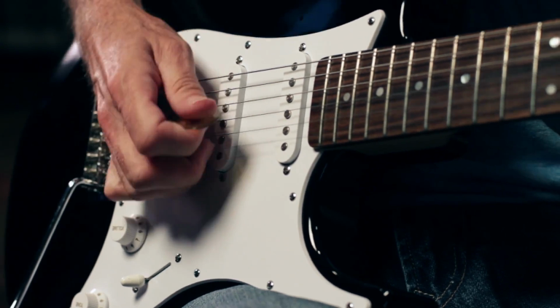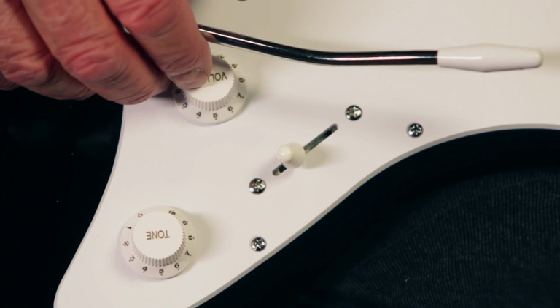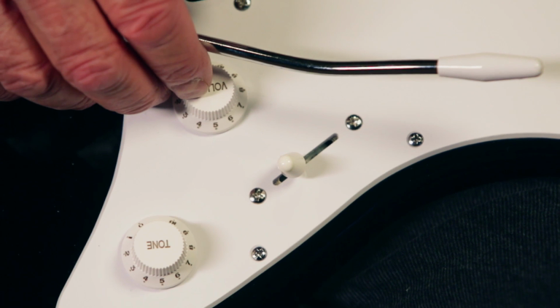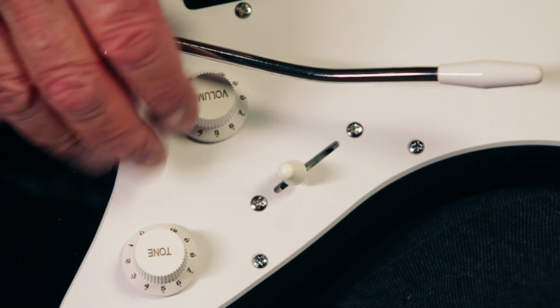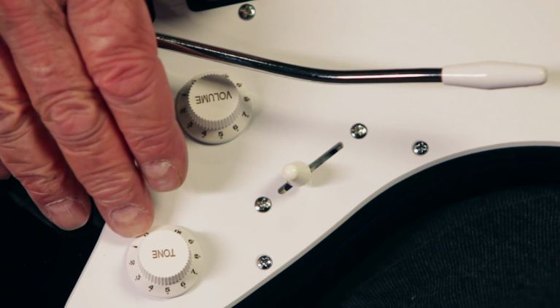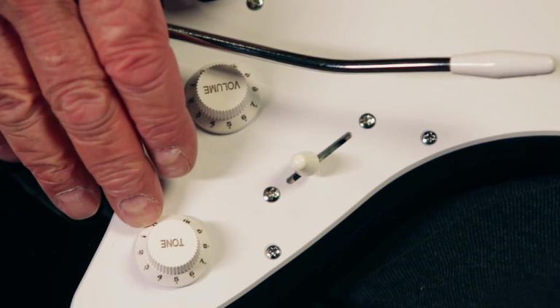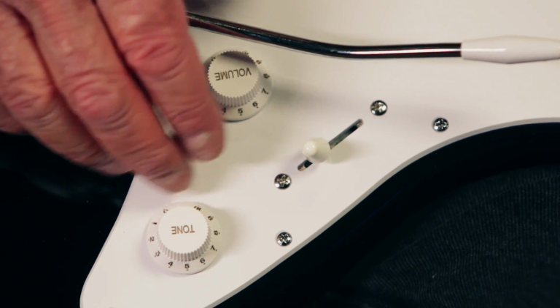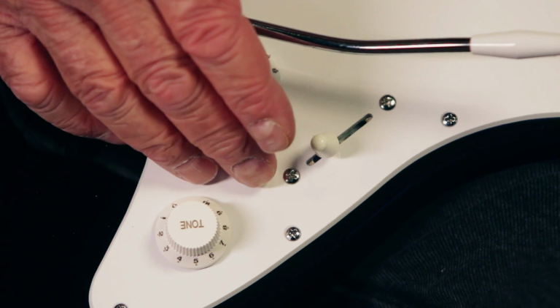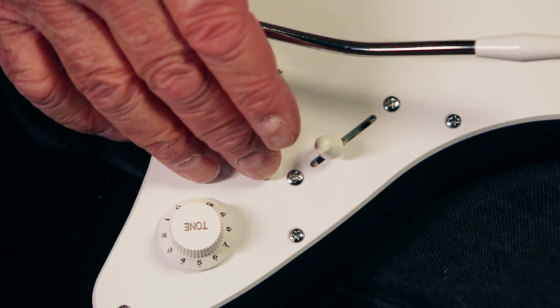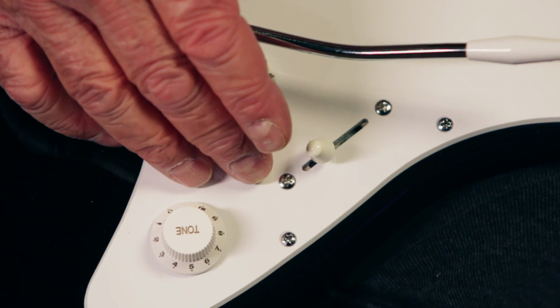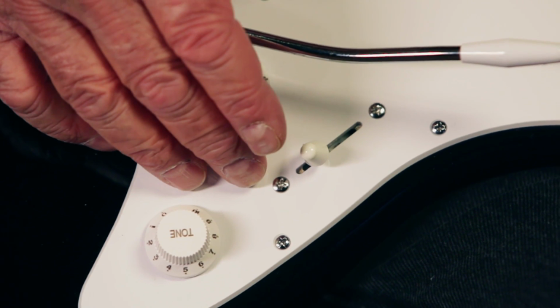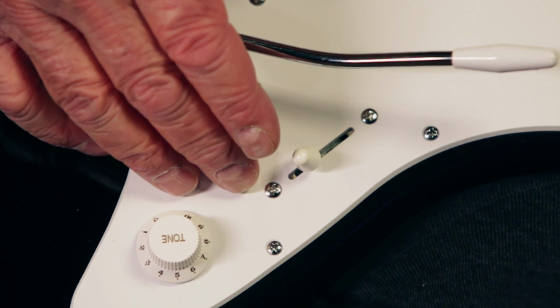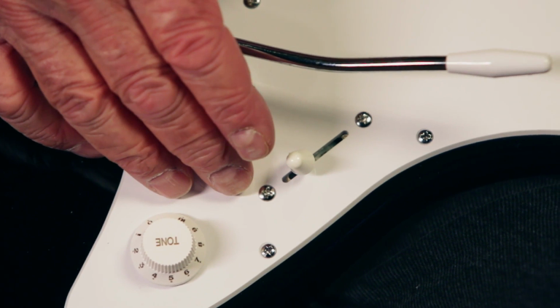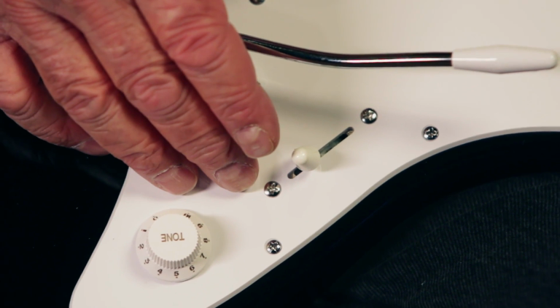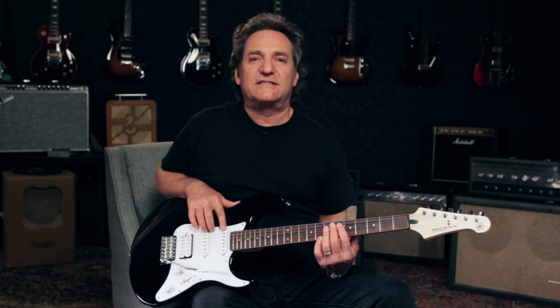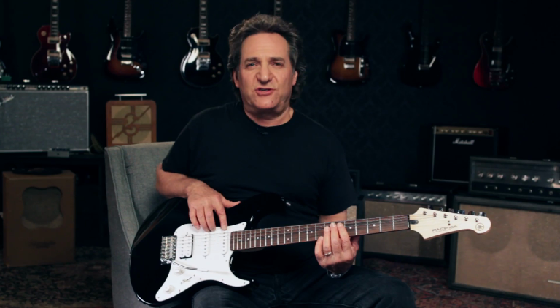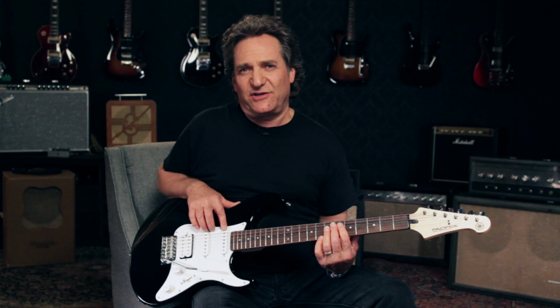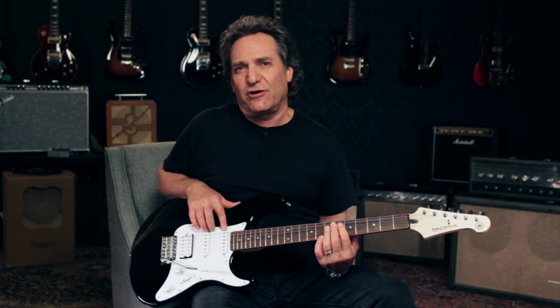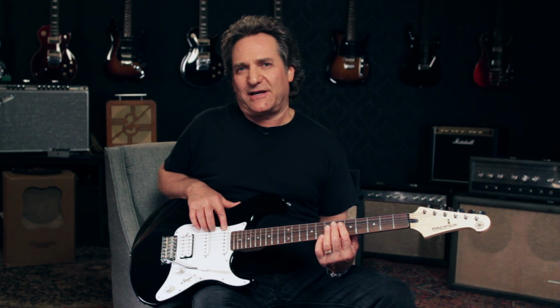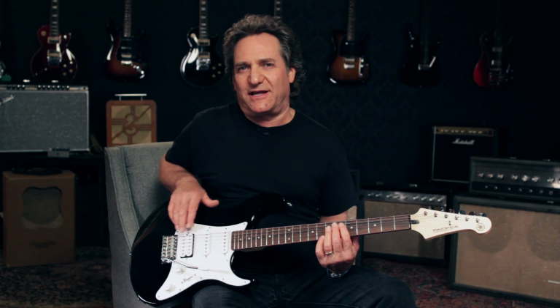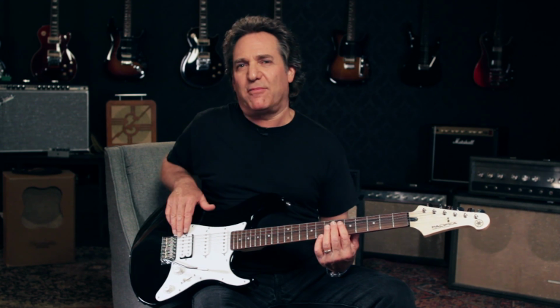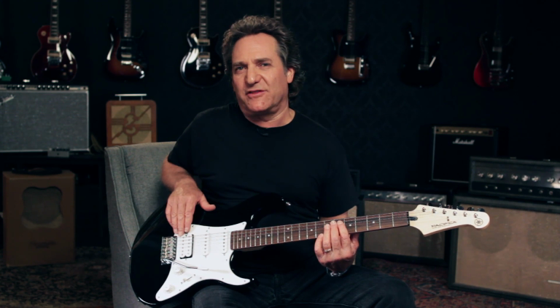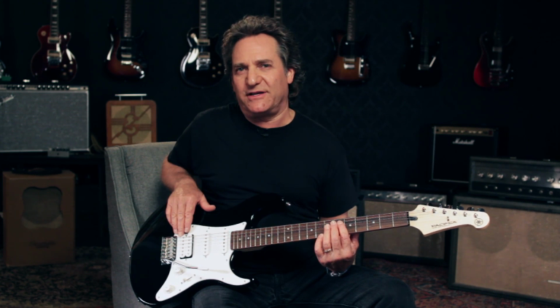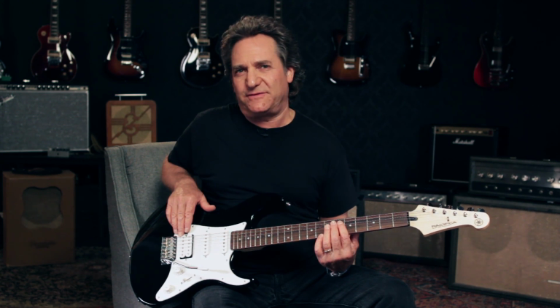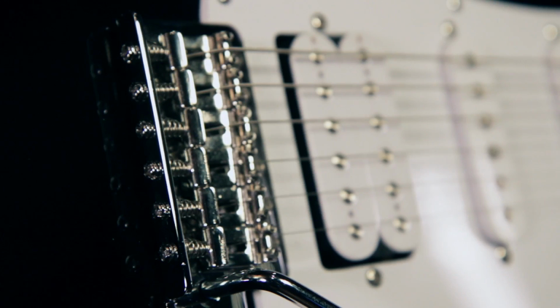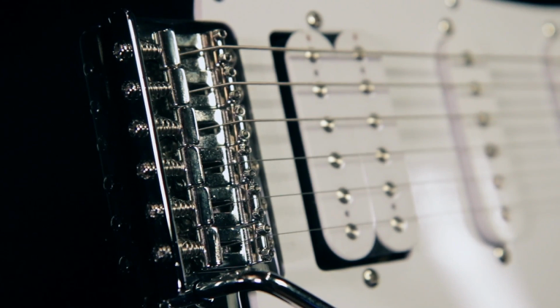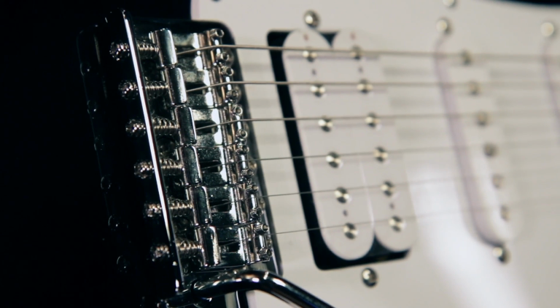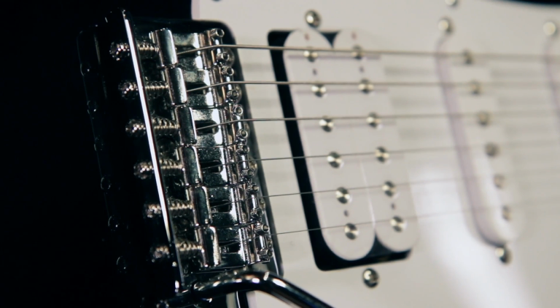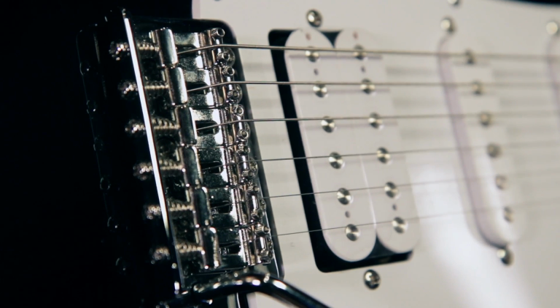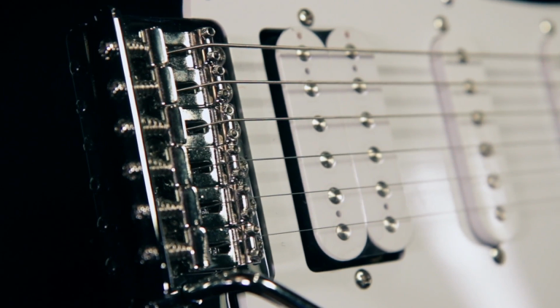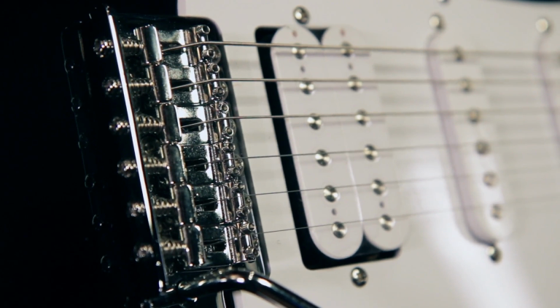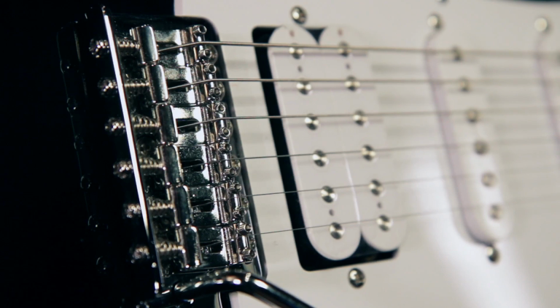It's got master volume and master tone controls and a five-way pickup switch to get all the sounds. It's got two single coil pickups and a humbucker in the bridge, vintage style tailpiece and all chrome hardware.